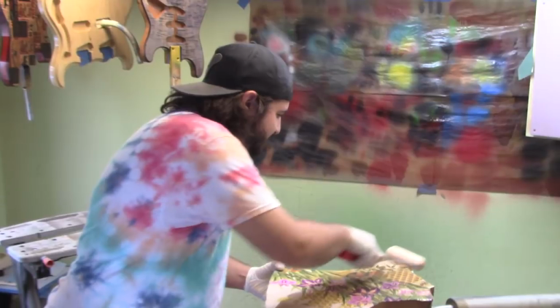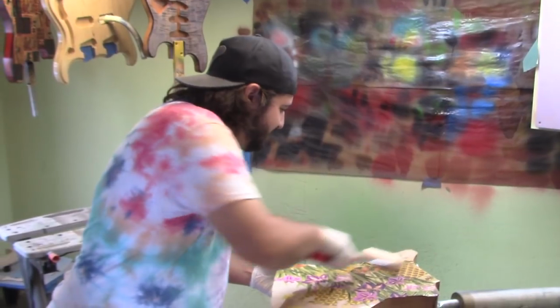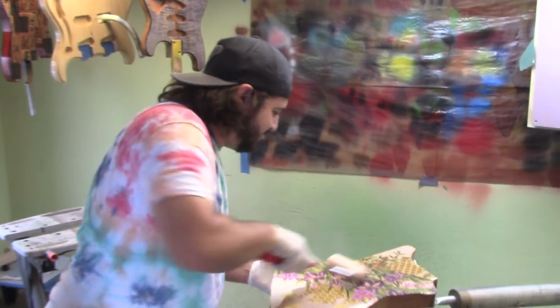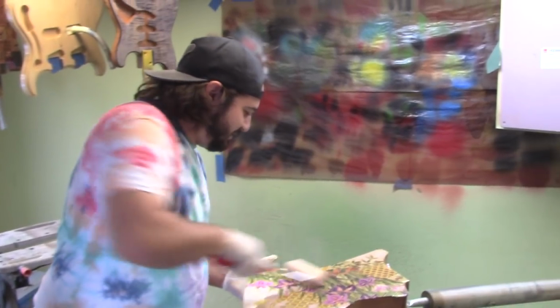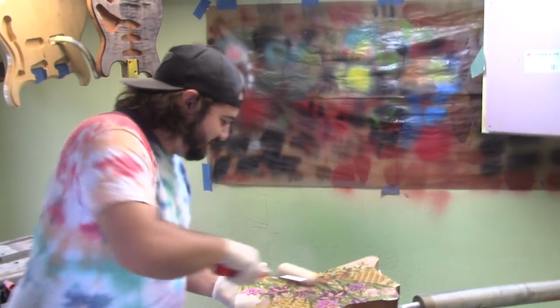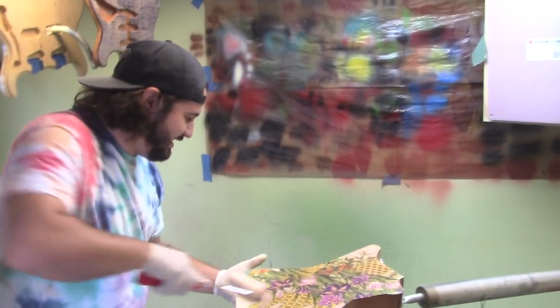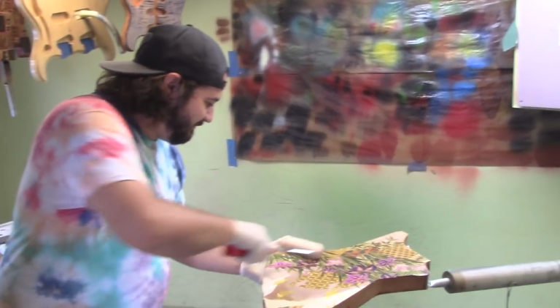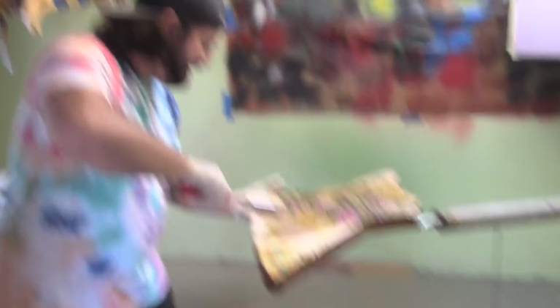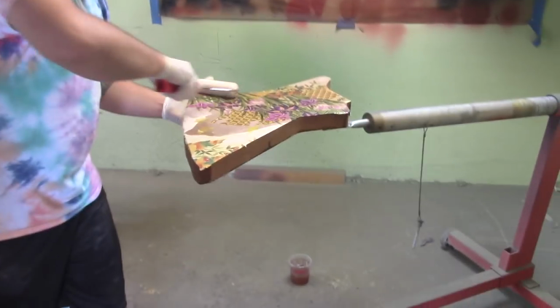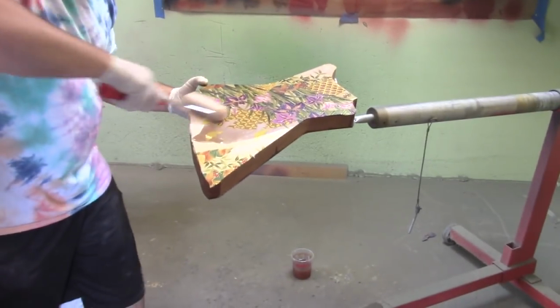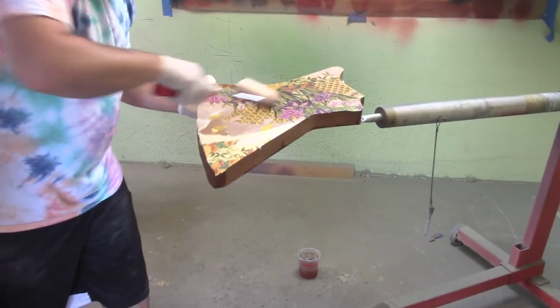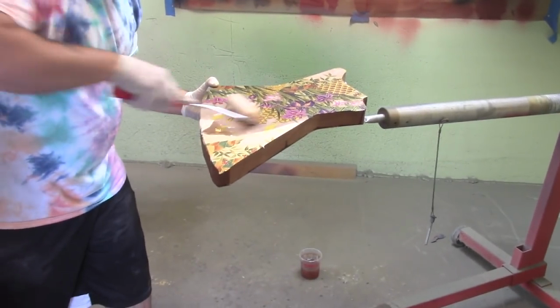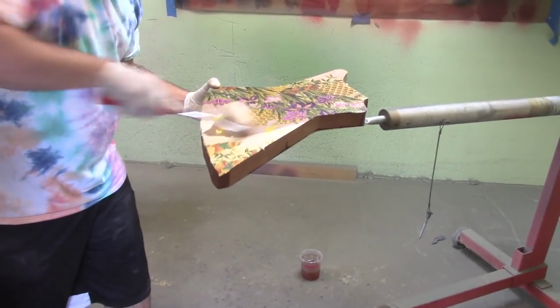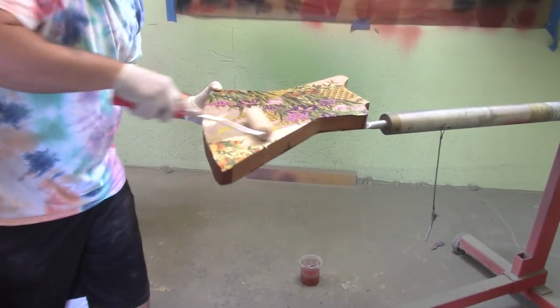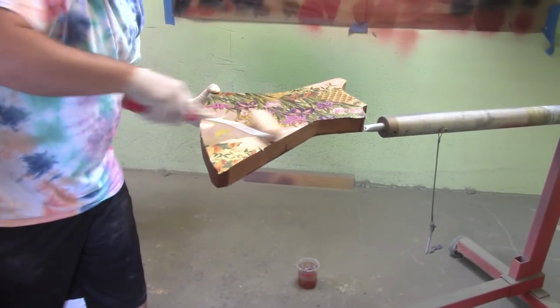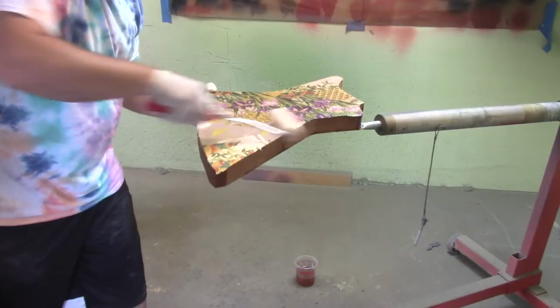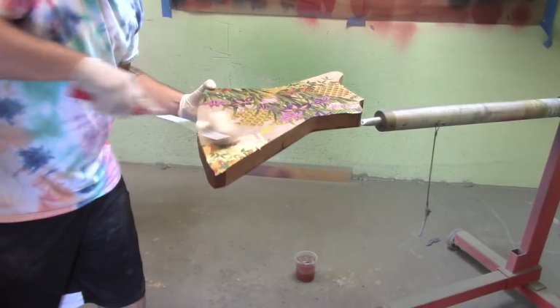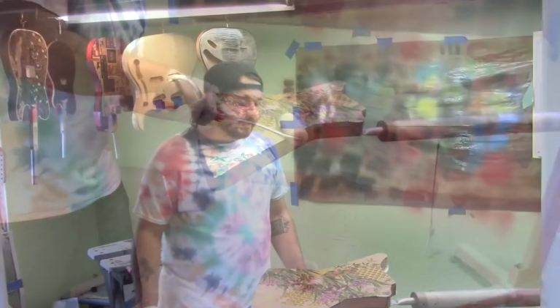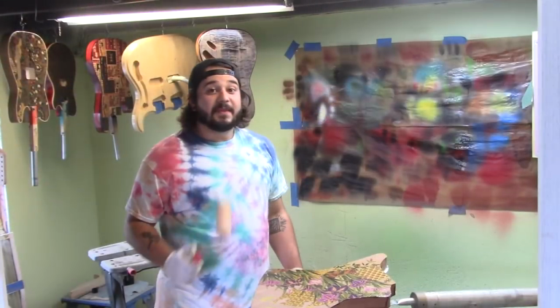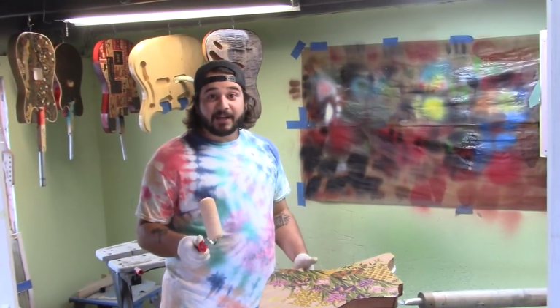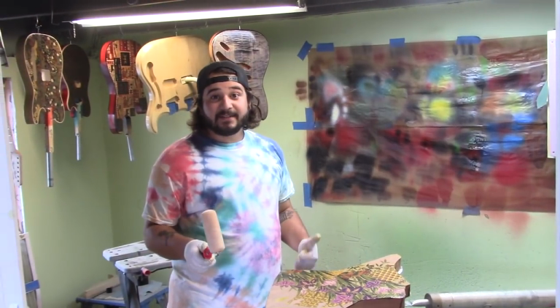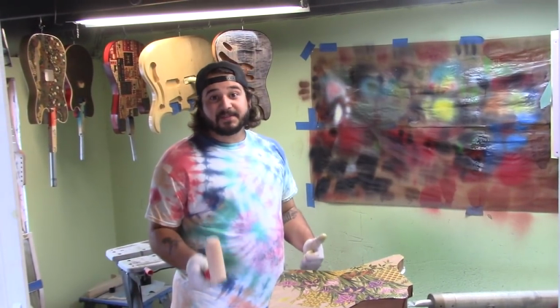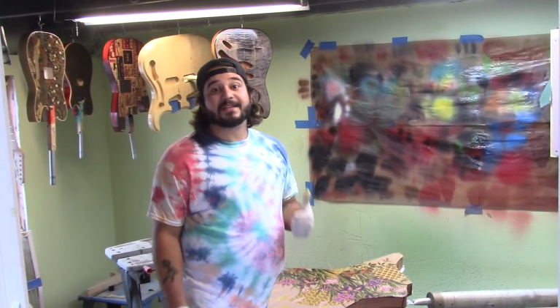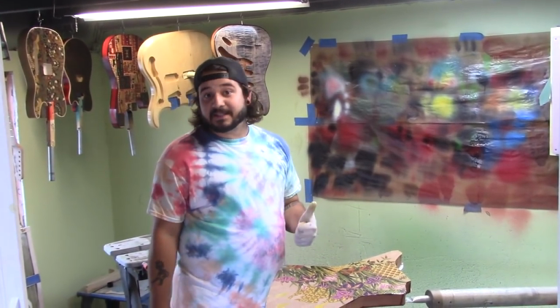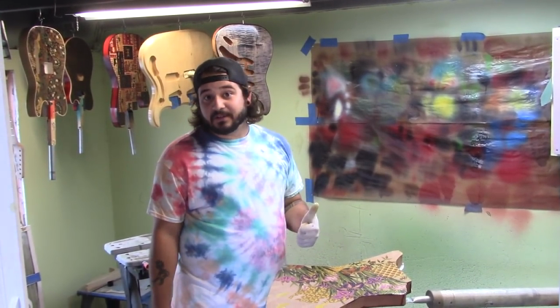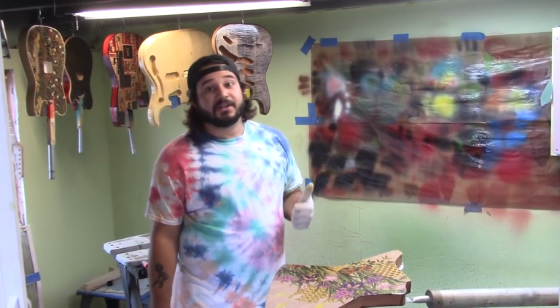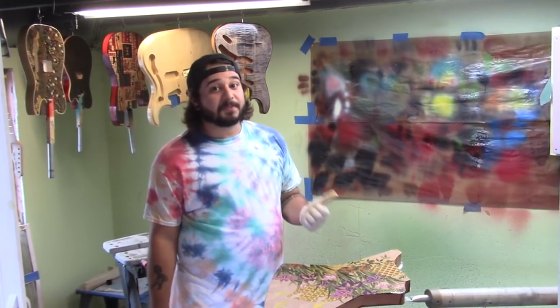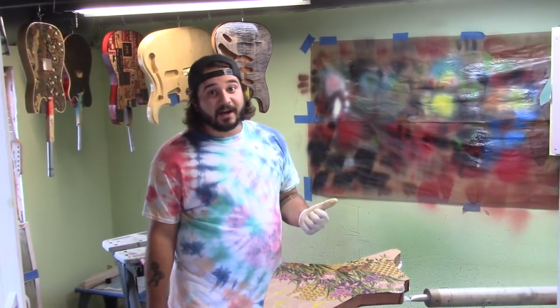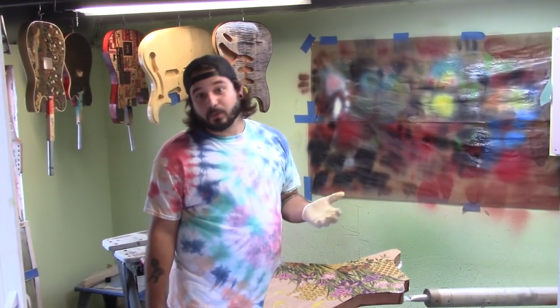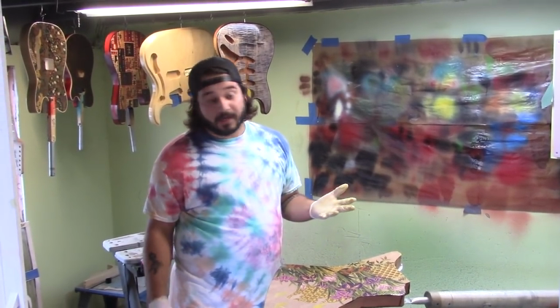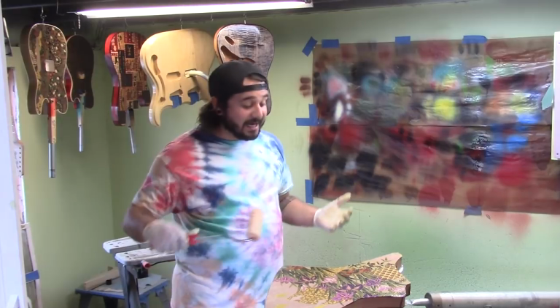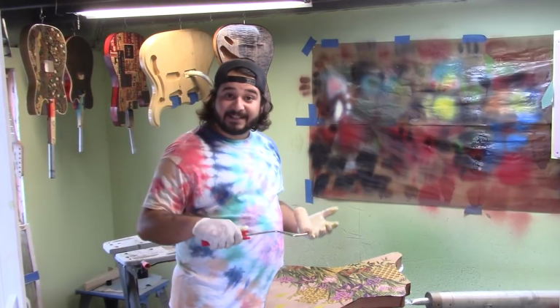Being cool costs money and time. And that's how easy it is to use Symtec Sealer — you can spray it on or roll it on like I did today.